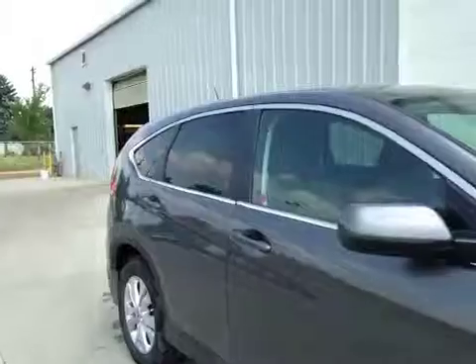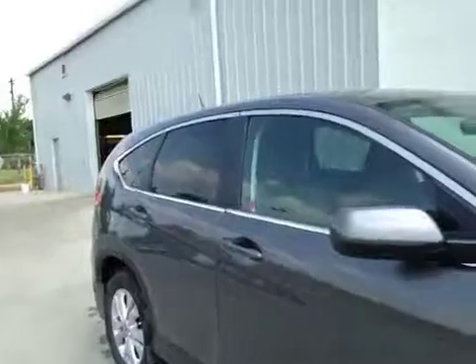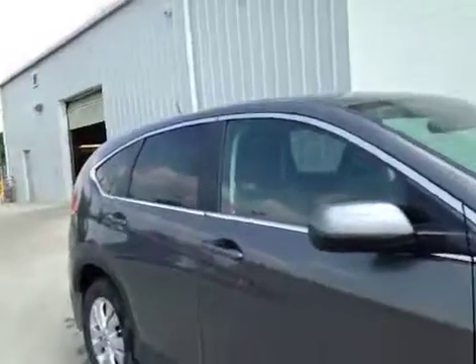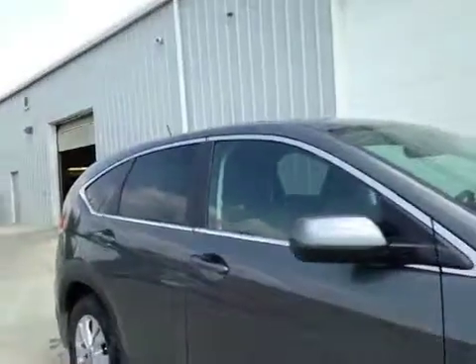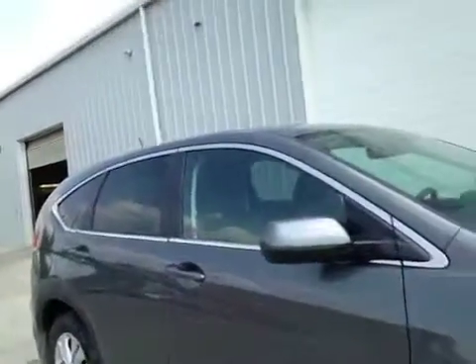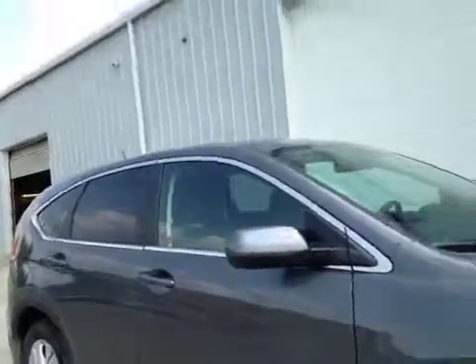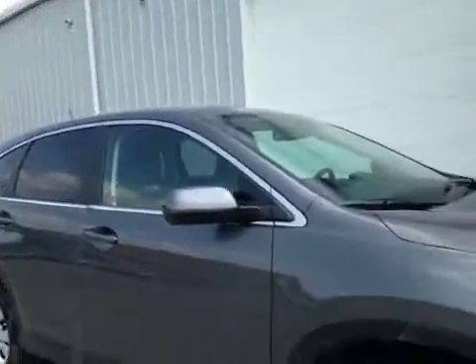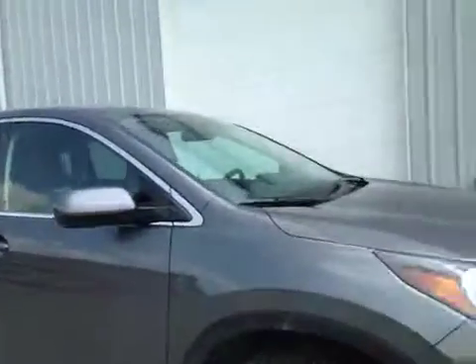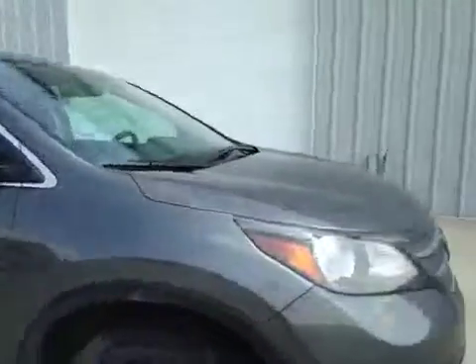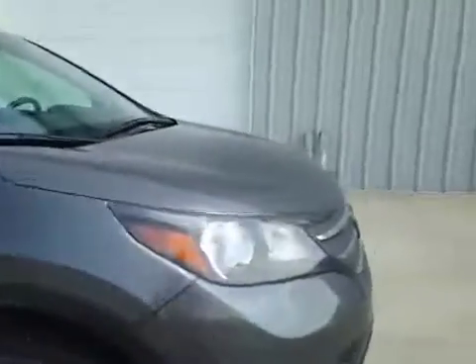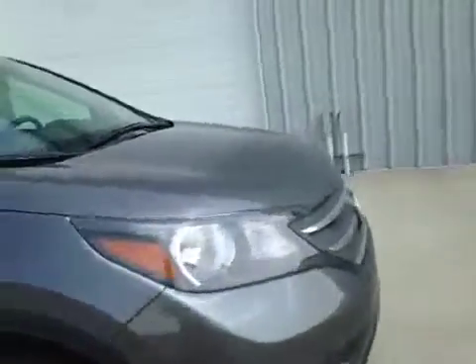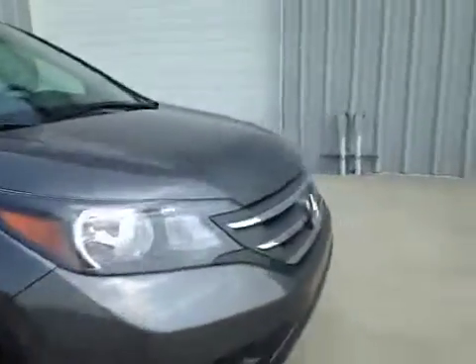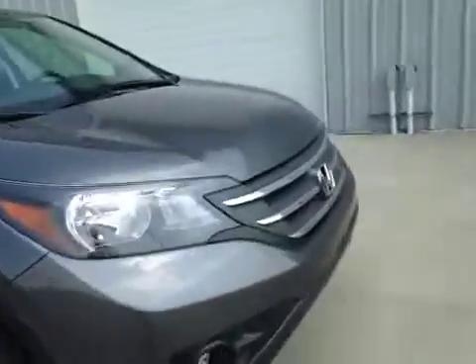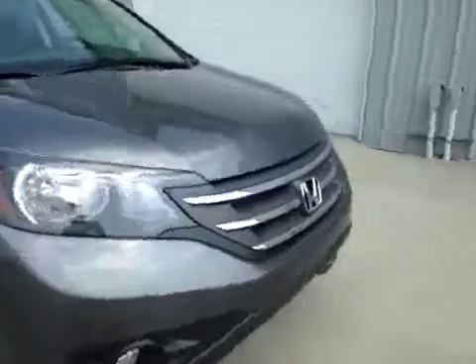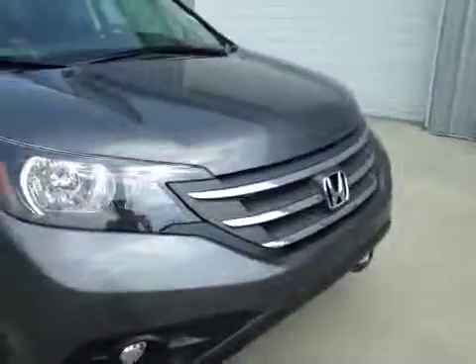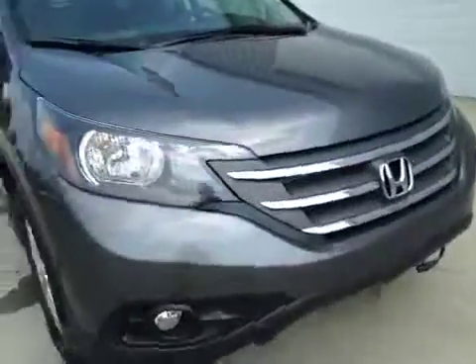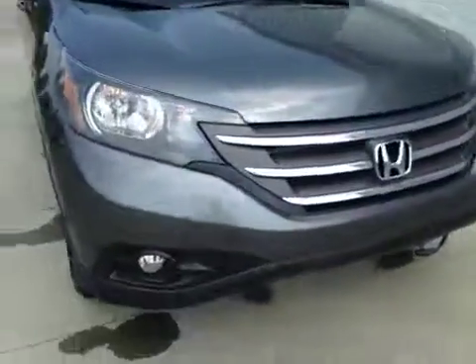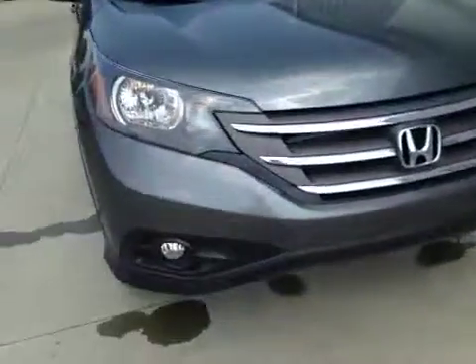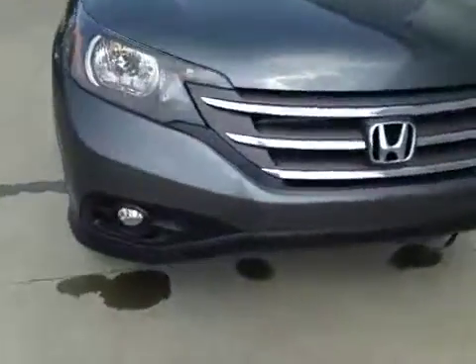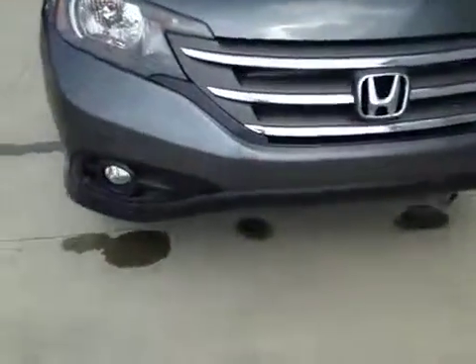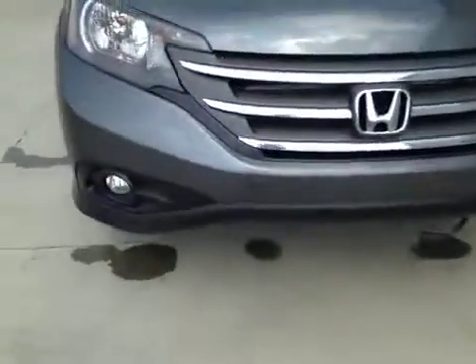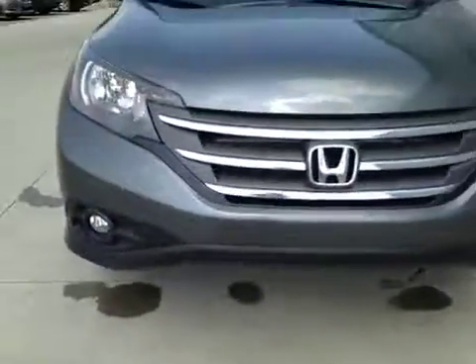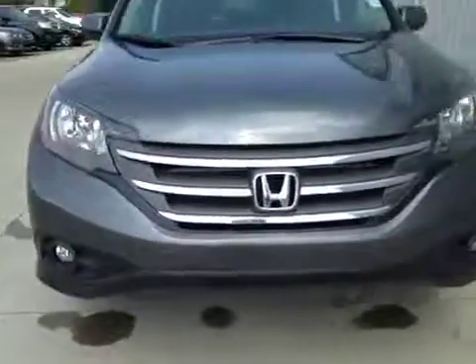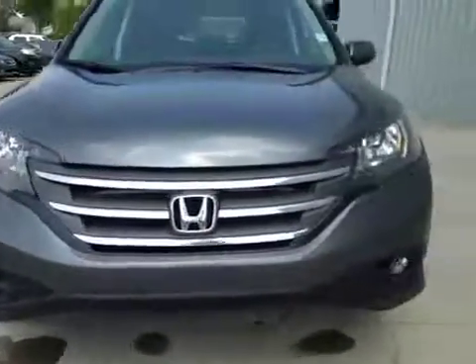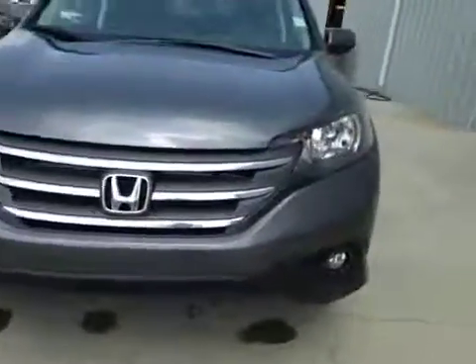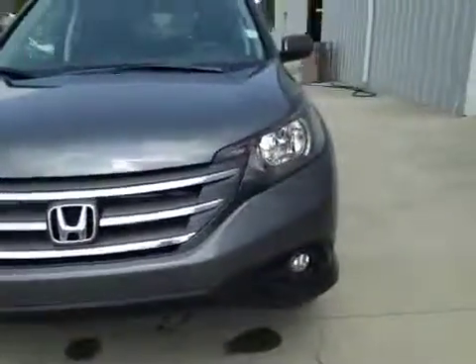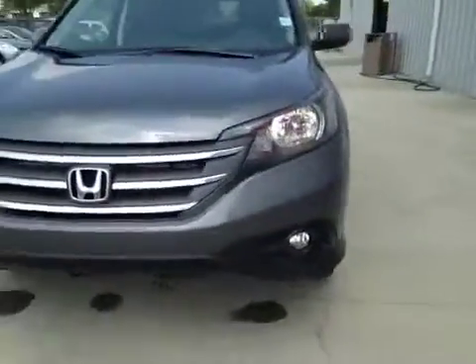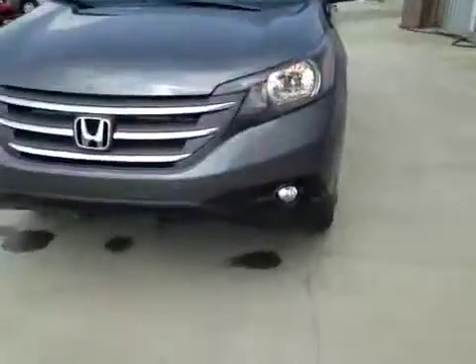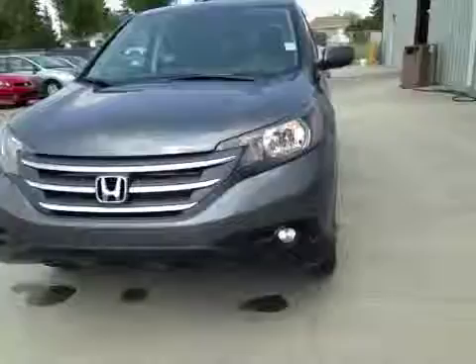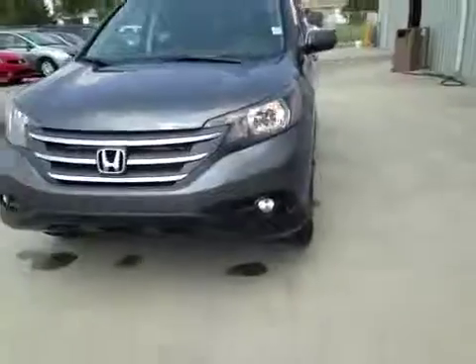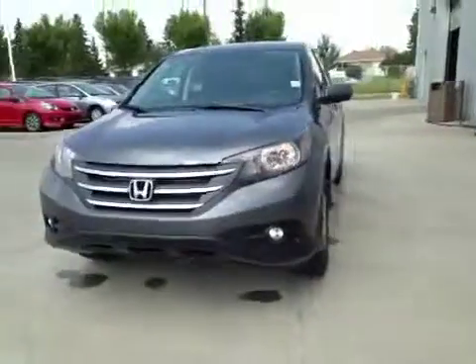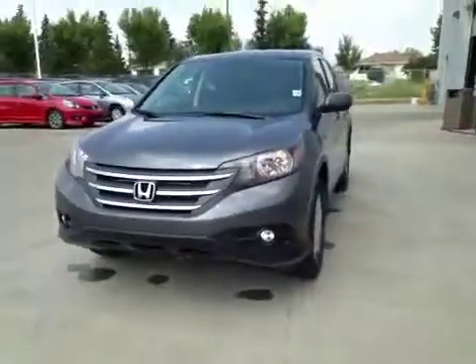Chrome accents throughout the CR-V. Coming to the front, we have daytime running lights, fog lights, chrome accents throughout, and there's also an engine block heater.